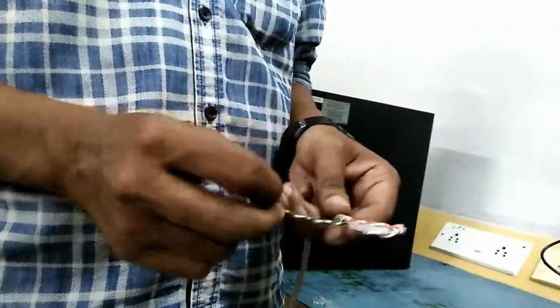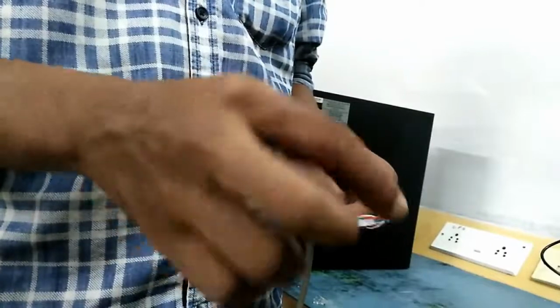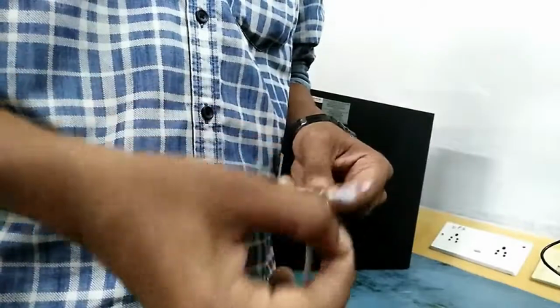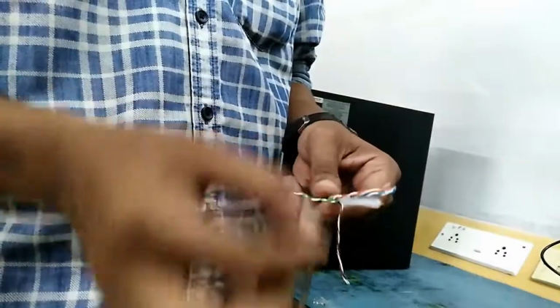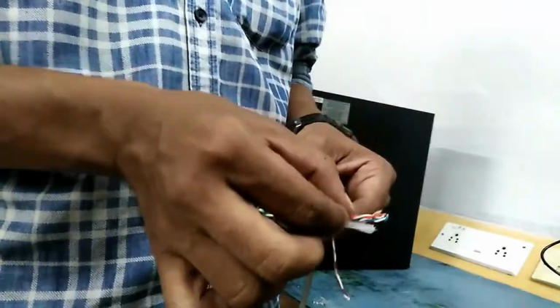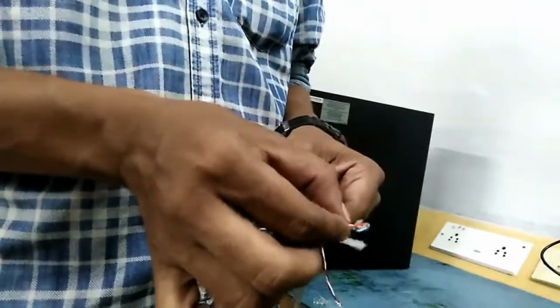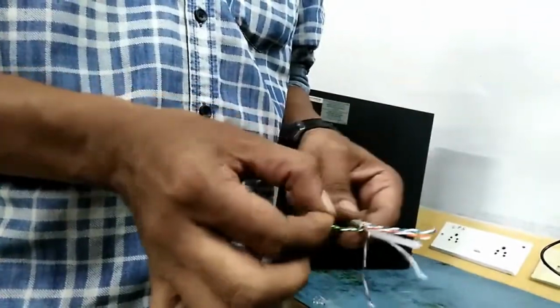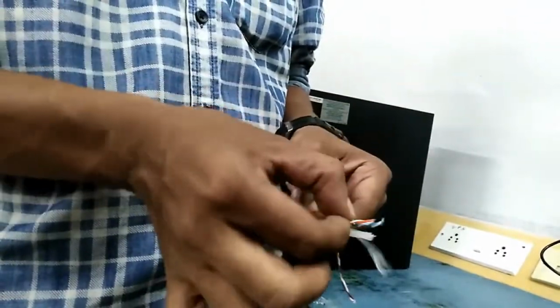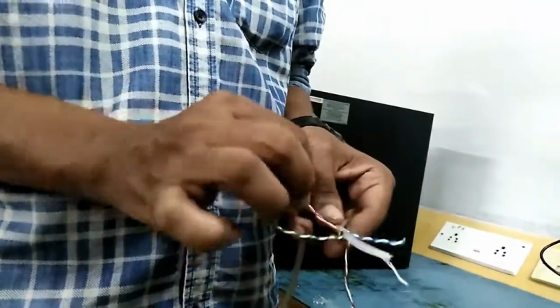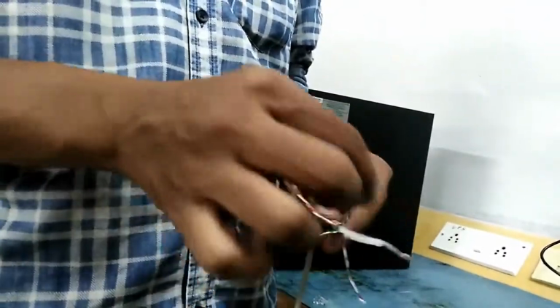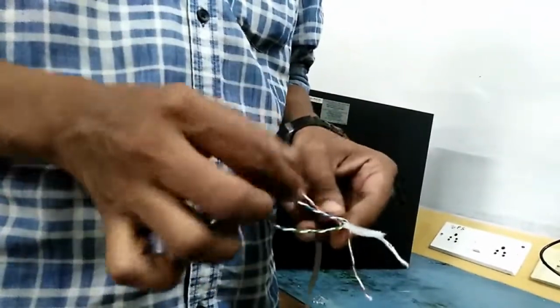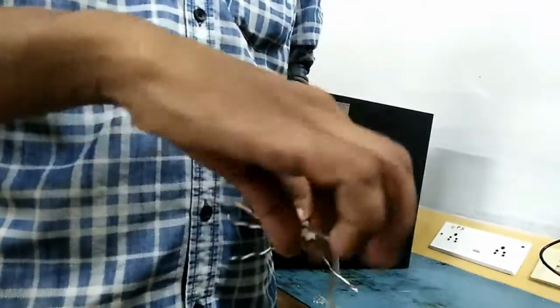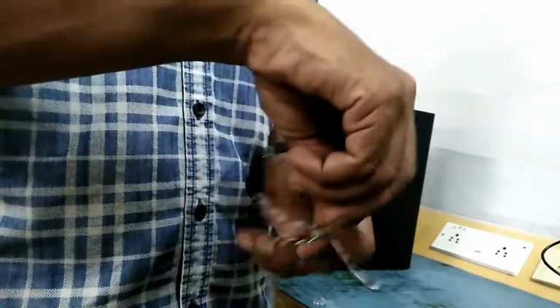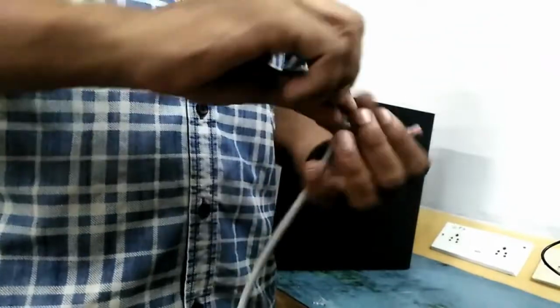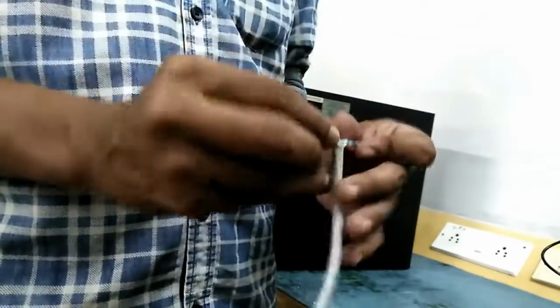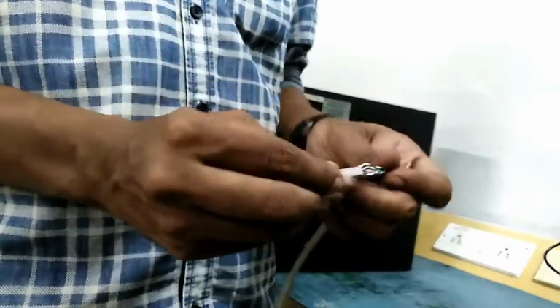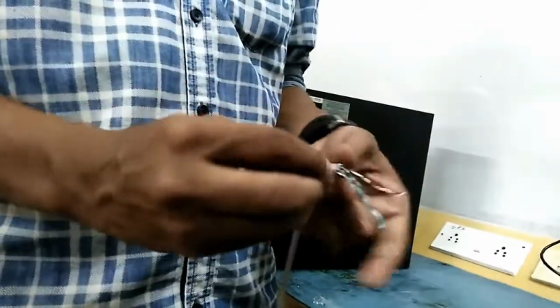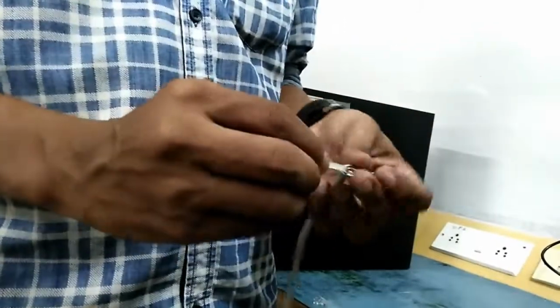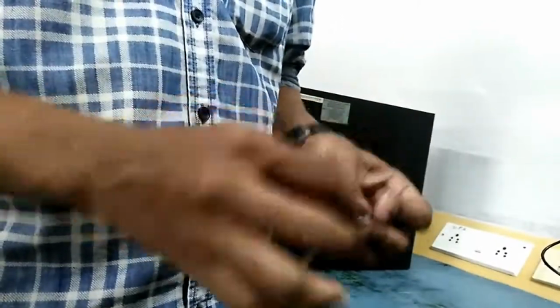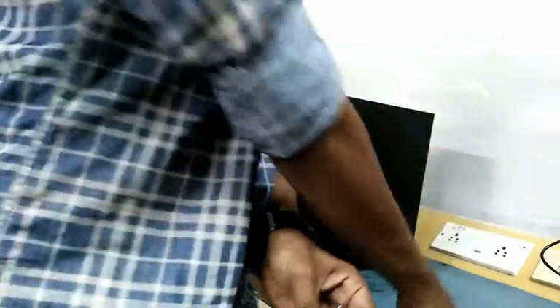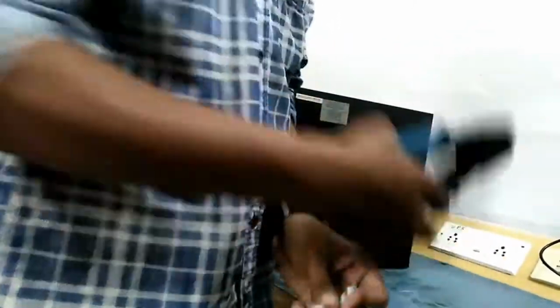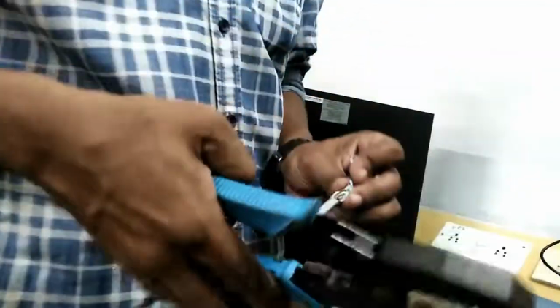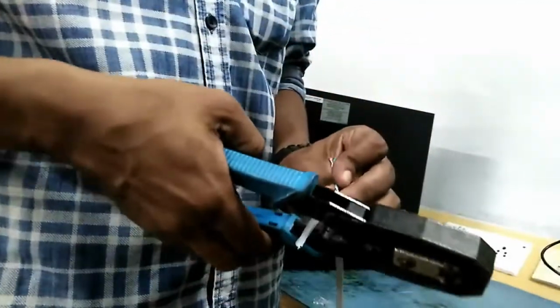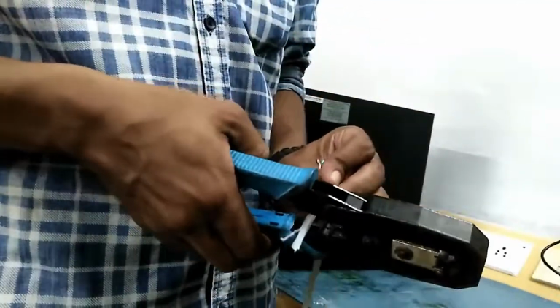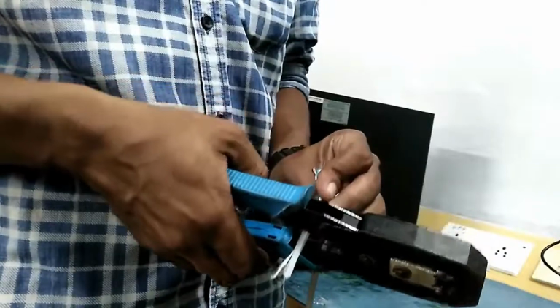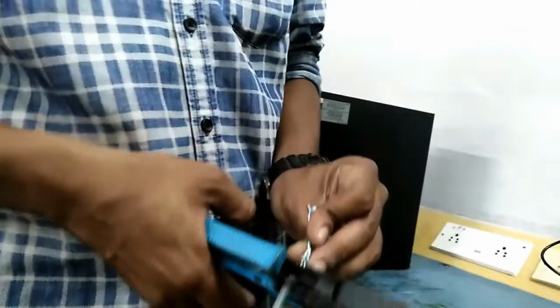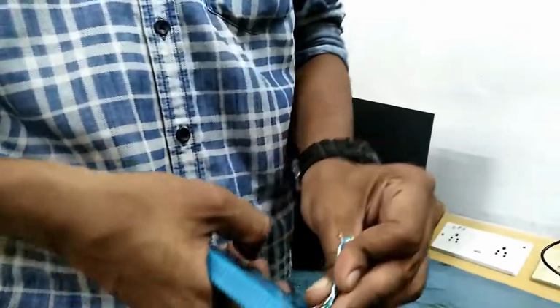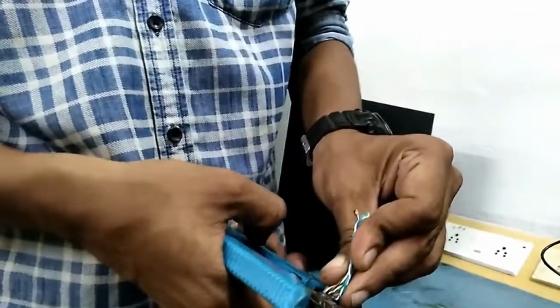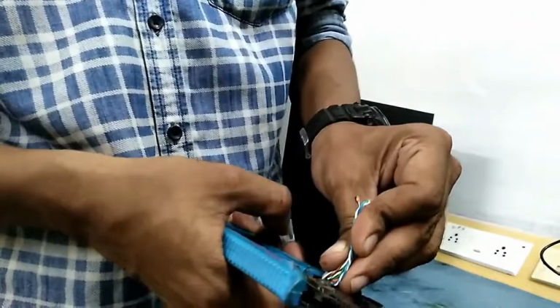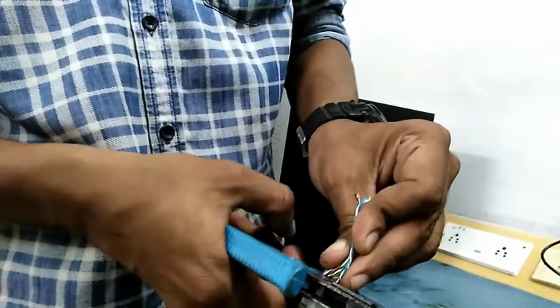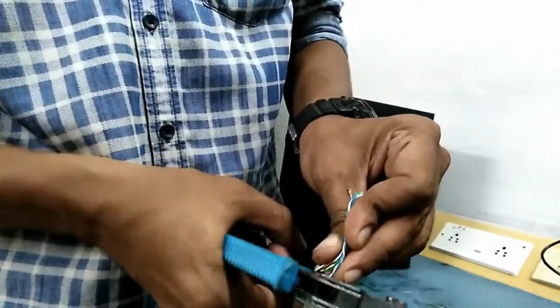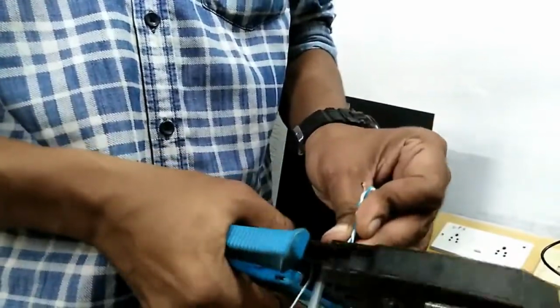It is a cable arrangement. At a local brand, it contains a cable arrangement. You have to share the cable arrangement.